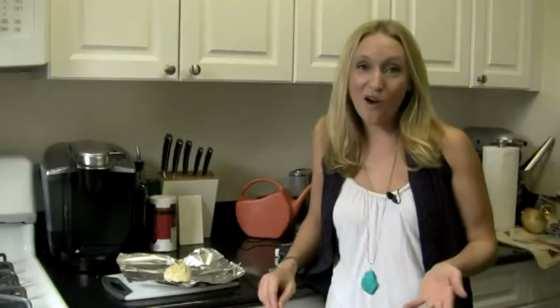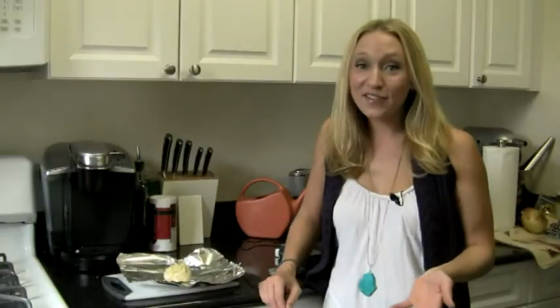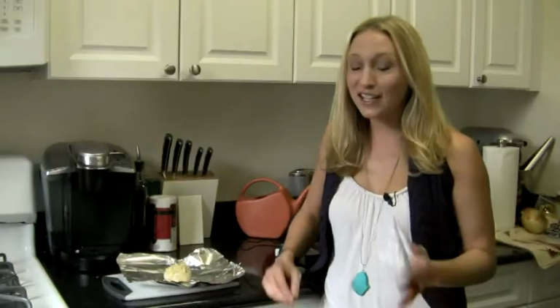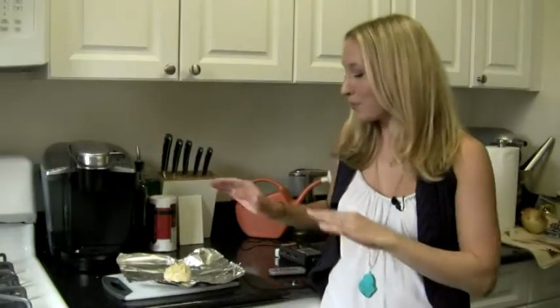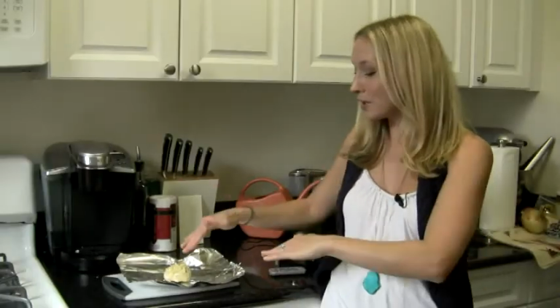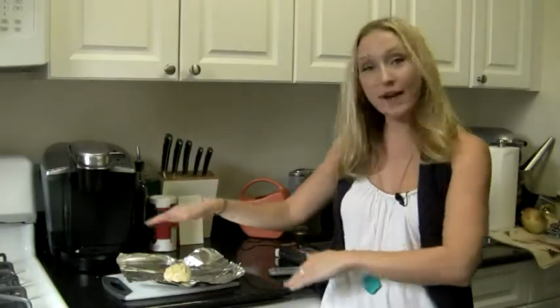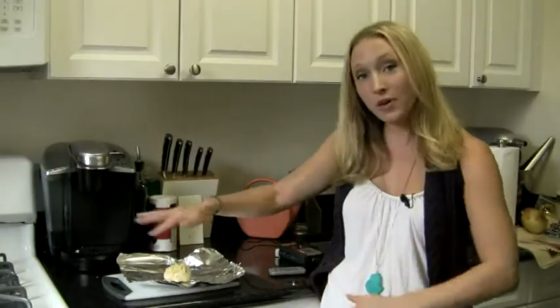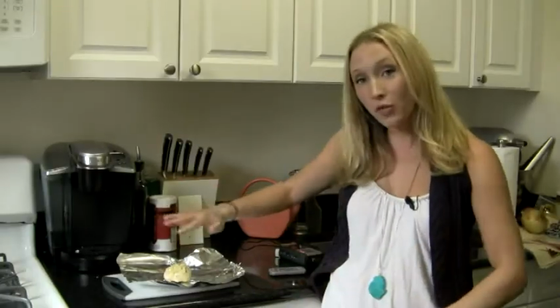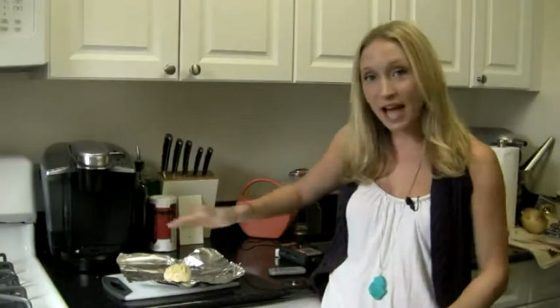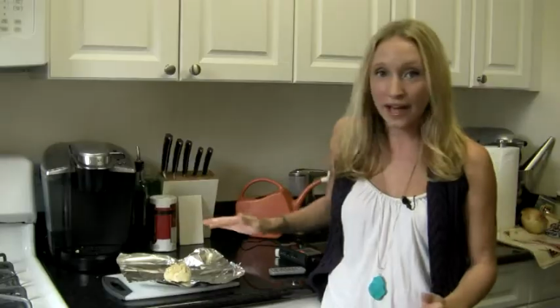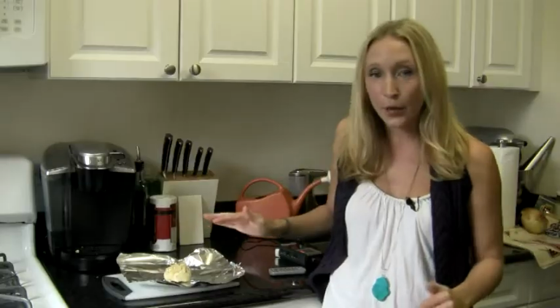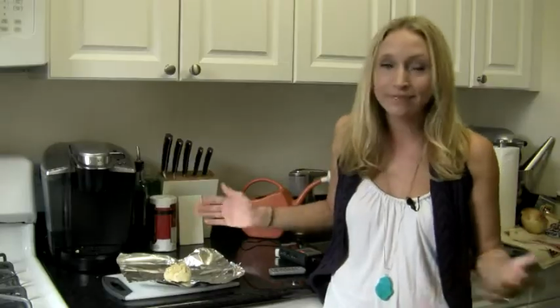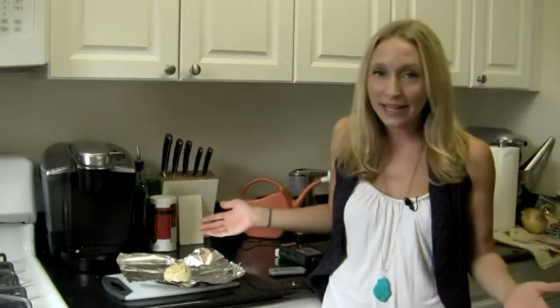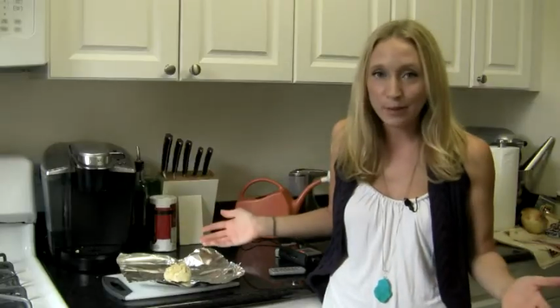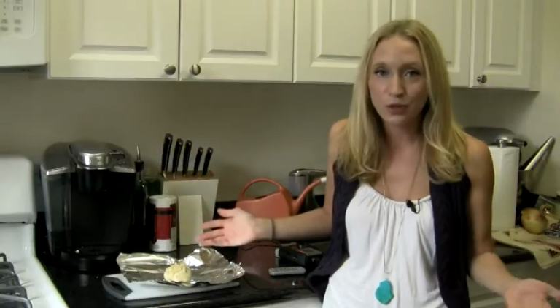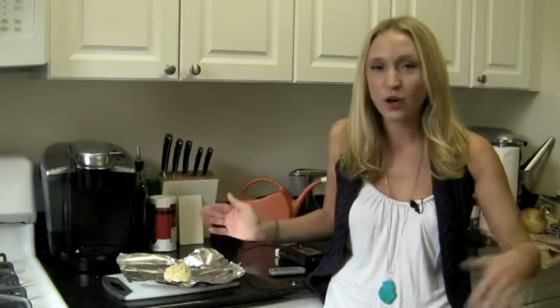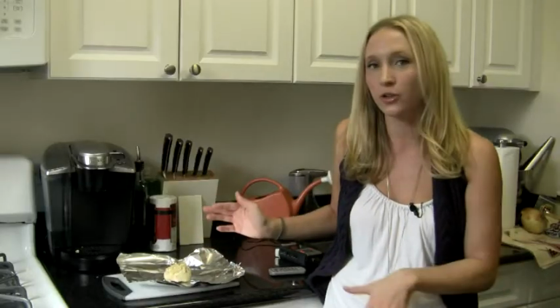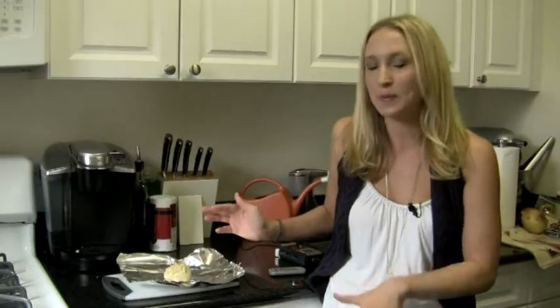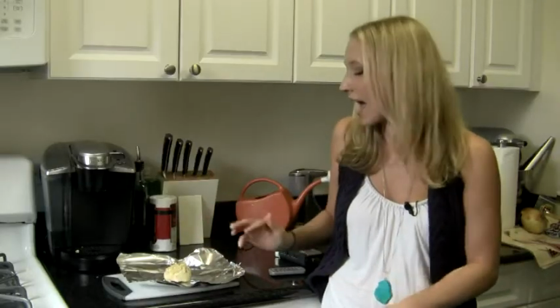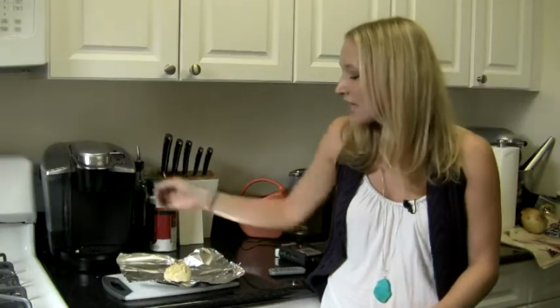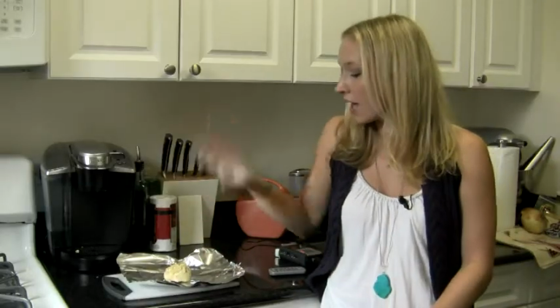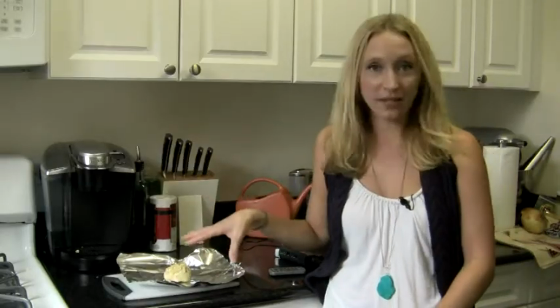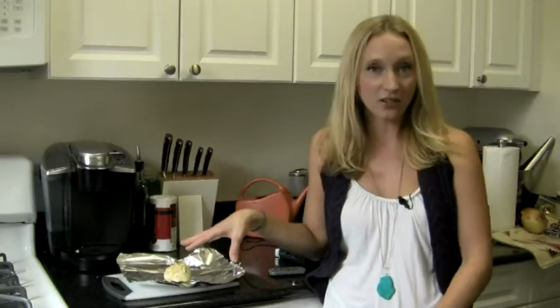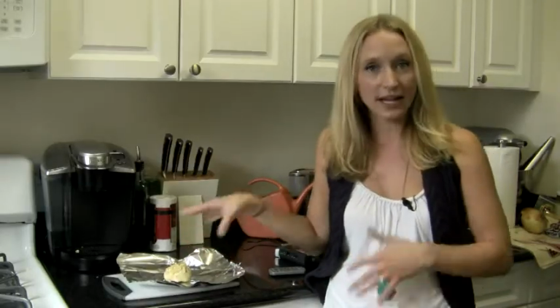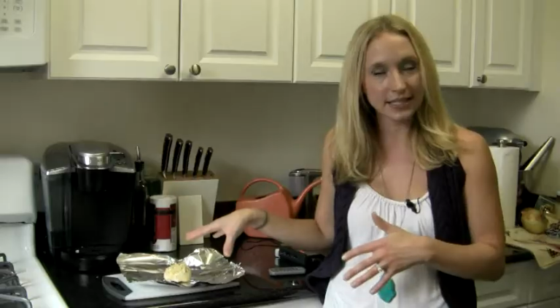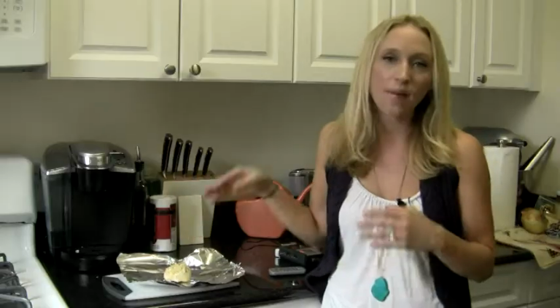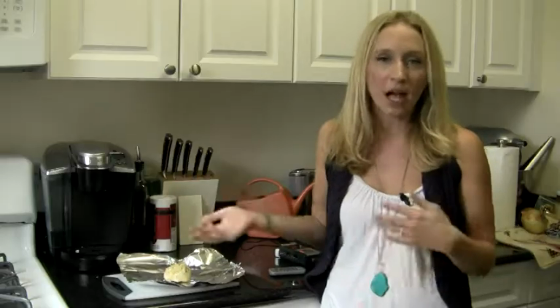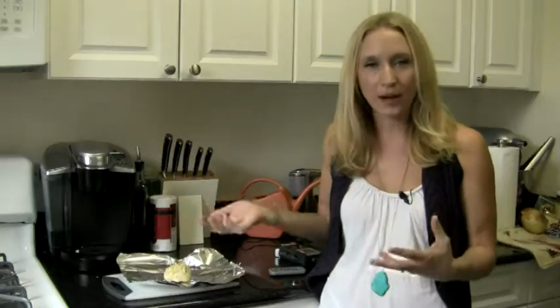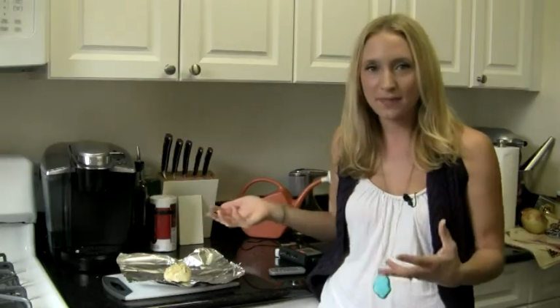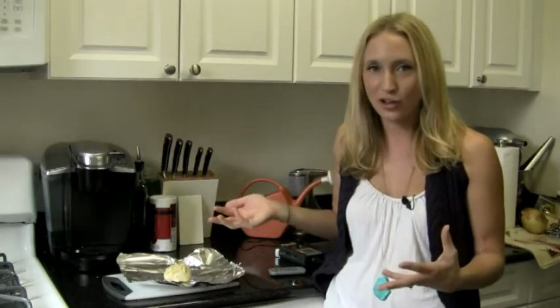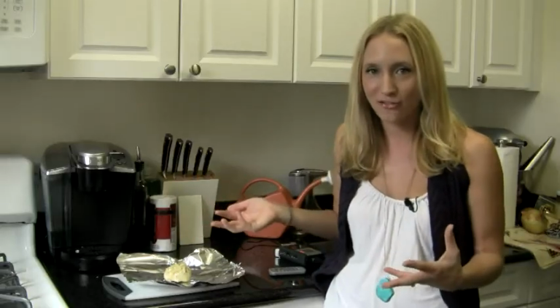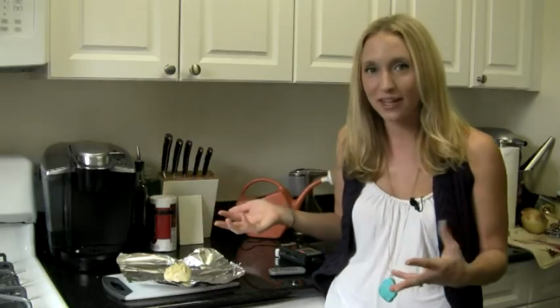All I've done is put a little bit of olive oil over the top, kind of coated it — like a tablespoon or so, don't have to be exact. A little bit of salt, season it up, and help bring out some of that good flavor.